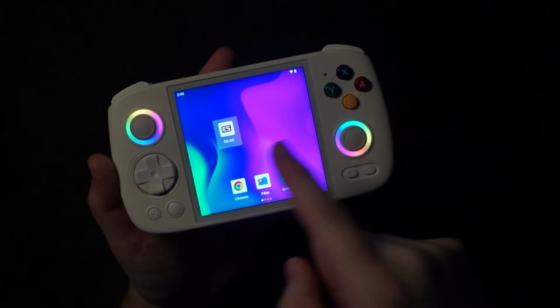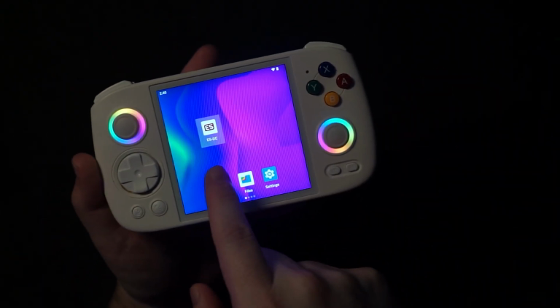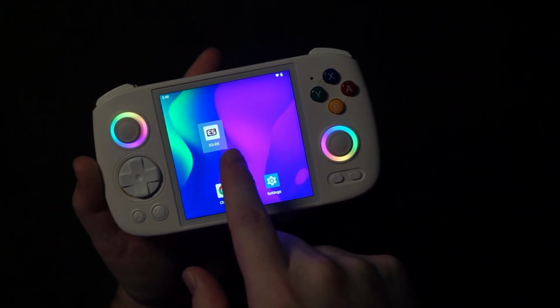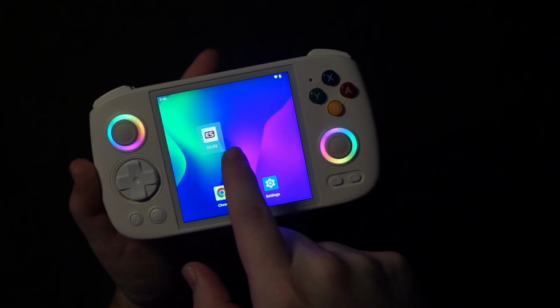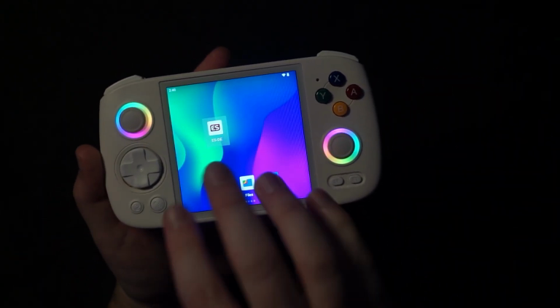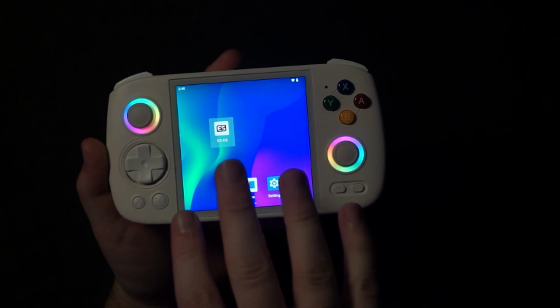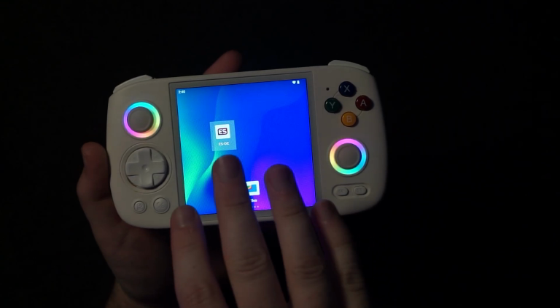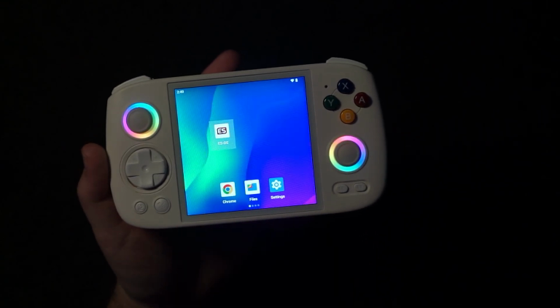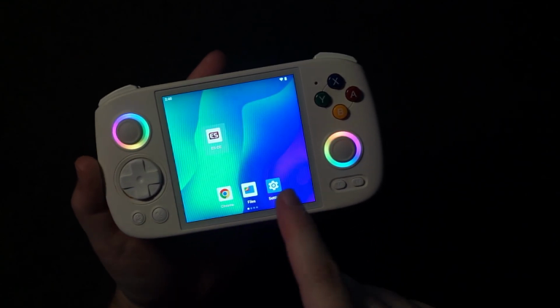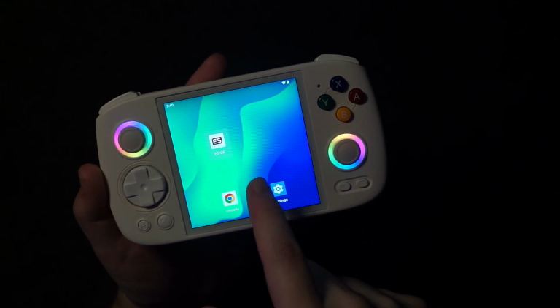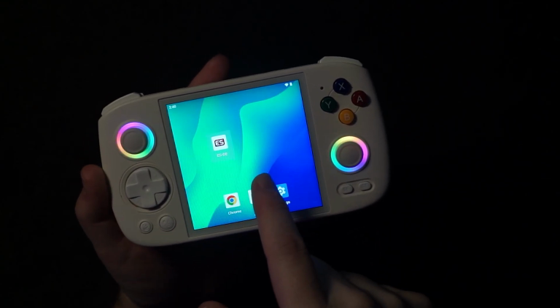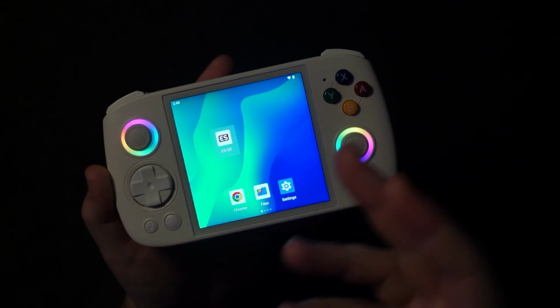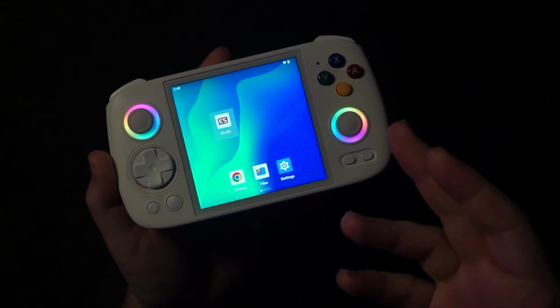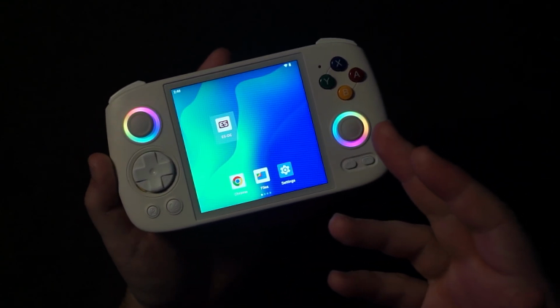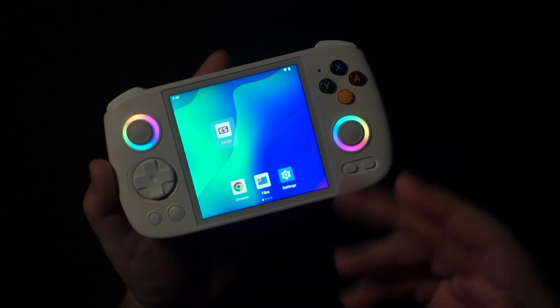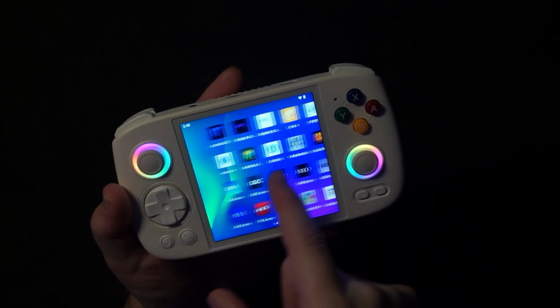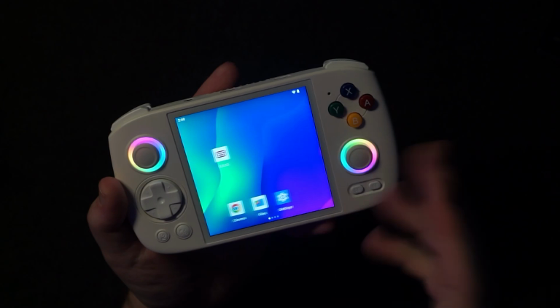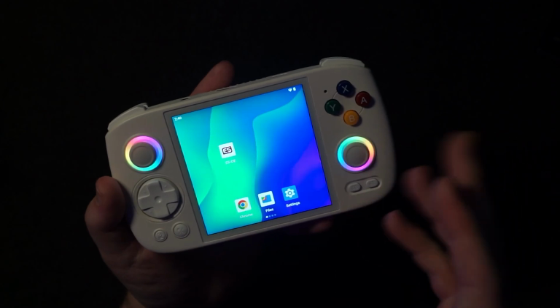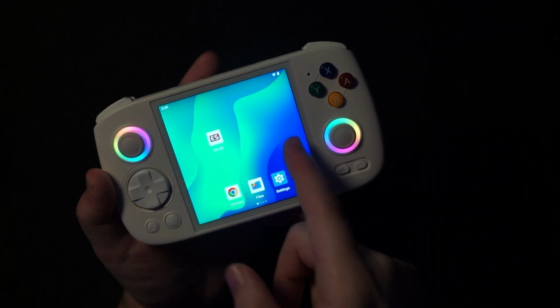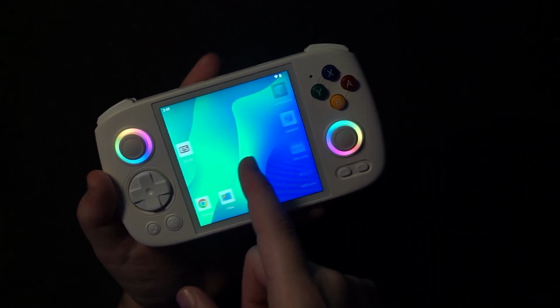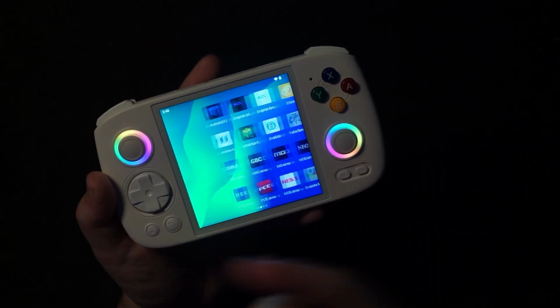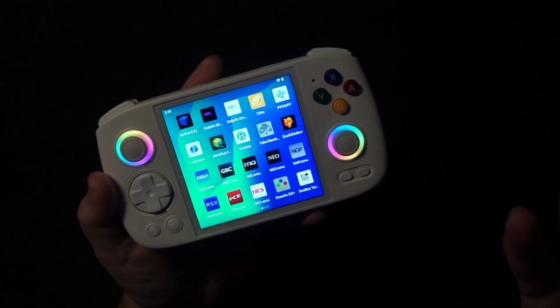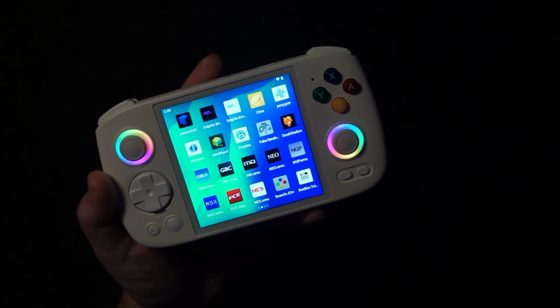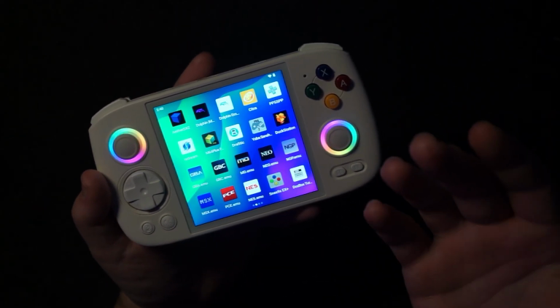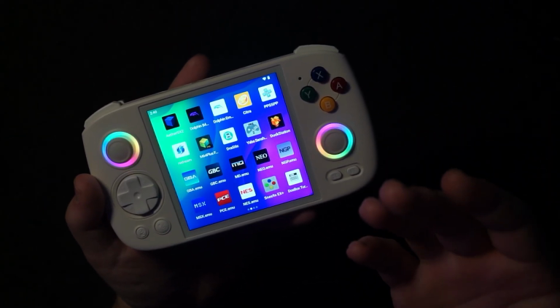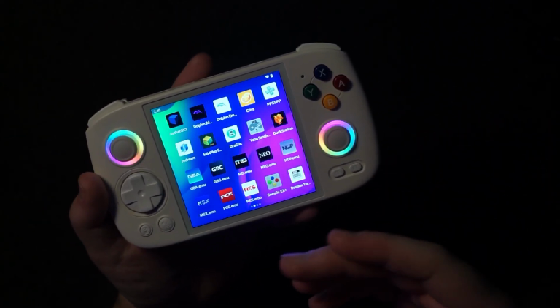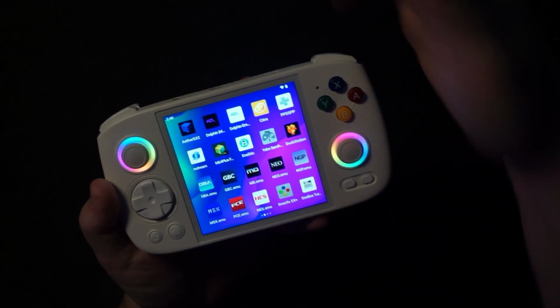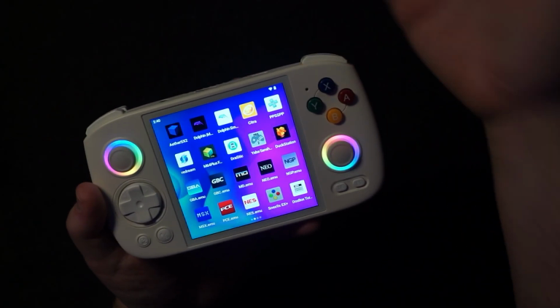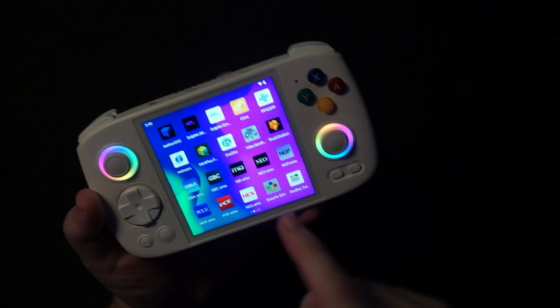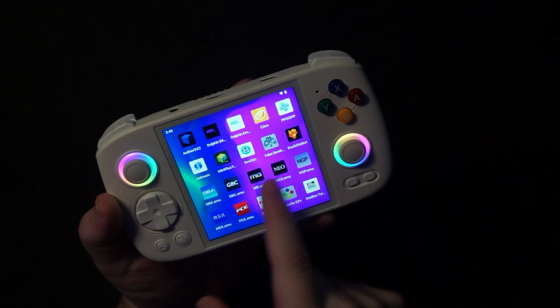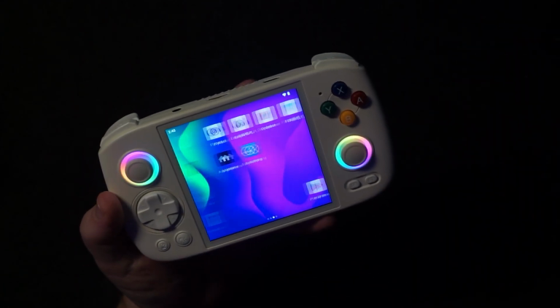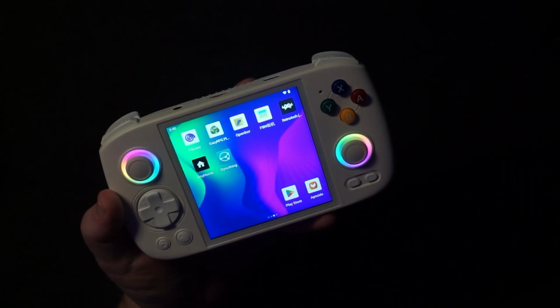So Emulation Station Desktop Edition for Android — this is something you can download from their website. I just generally use this the way it came, did some modifications, popped in an SD card with my ROMs, just made it super simple.